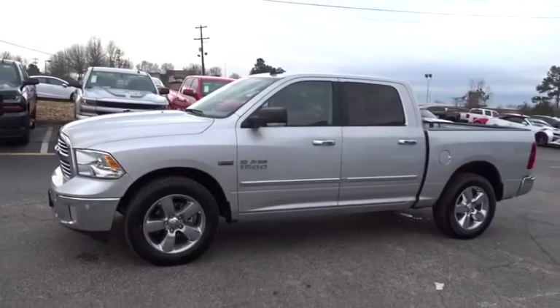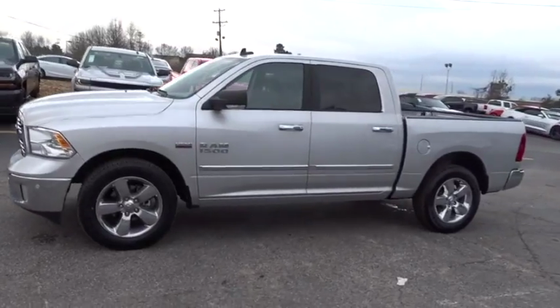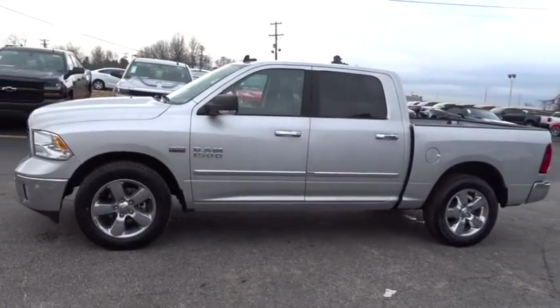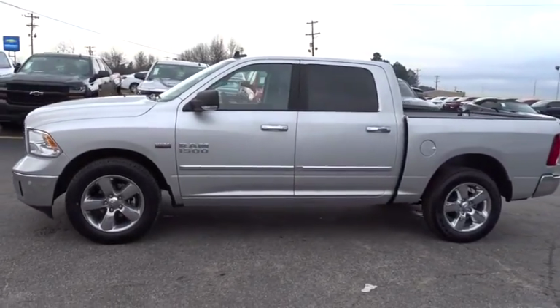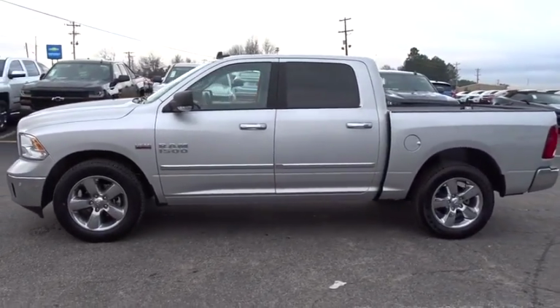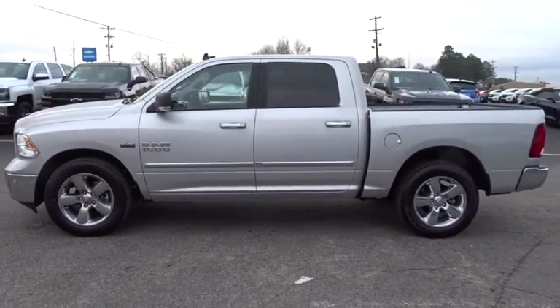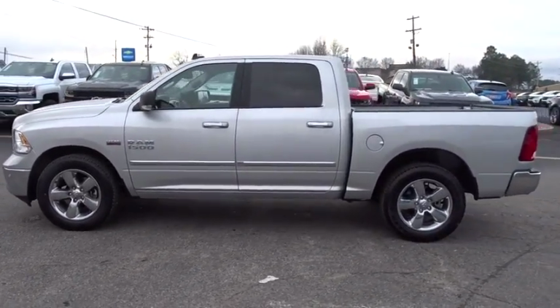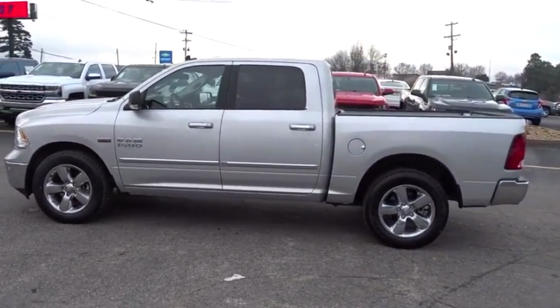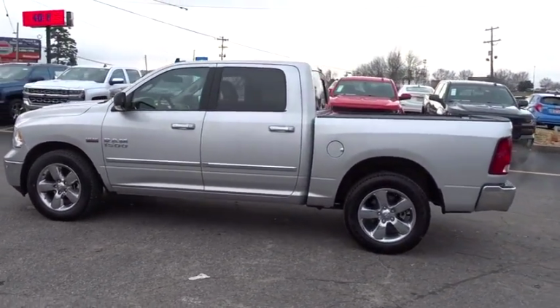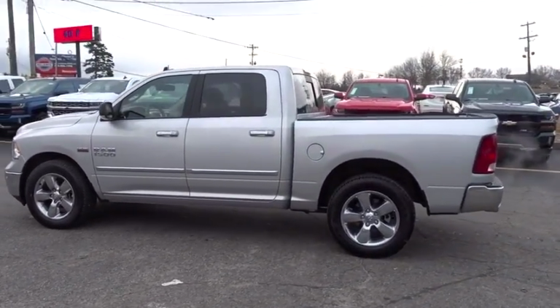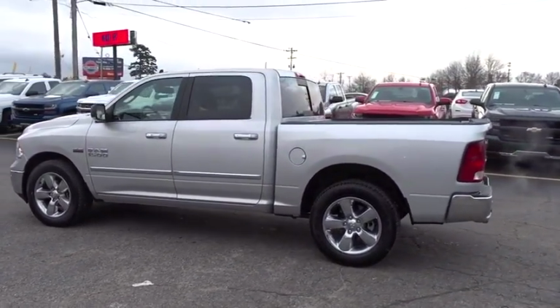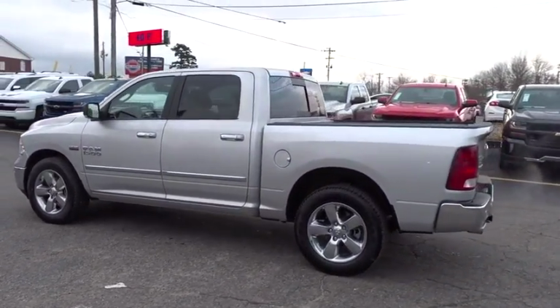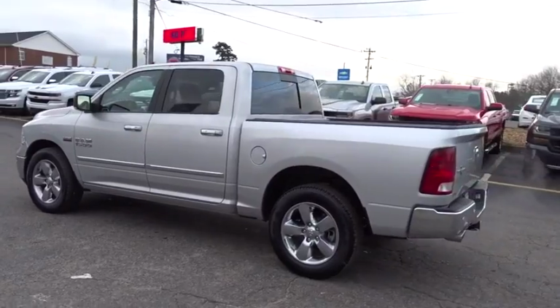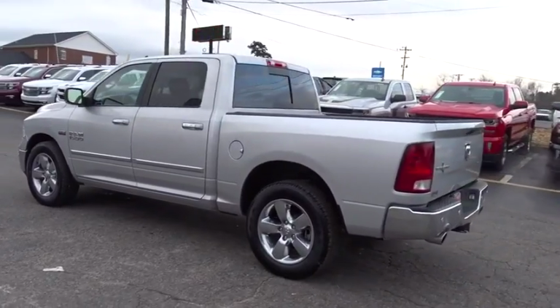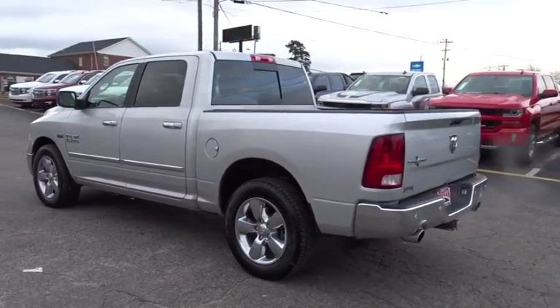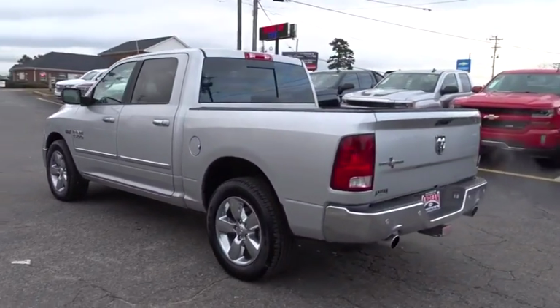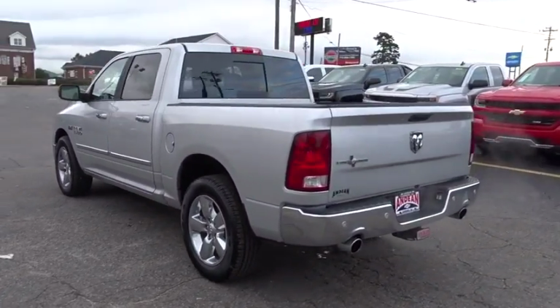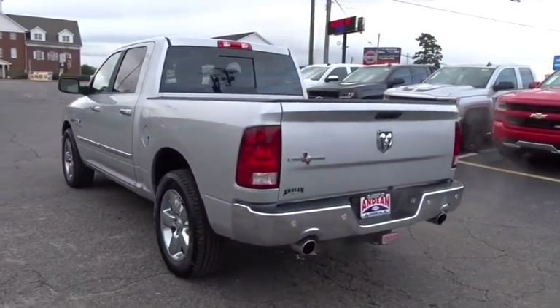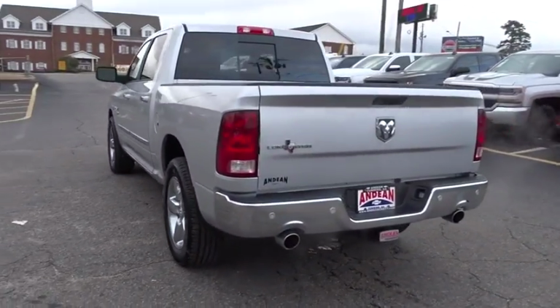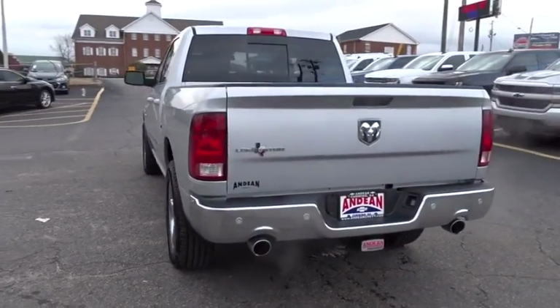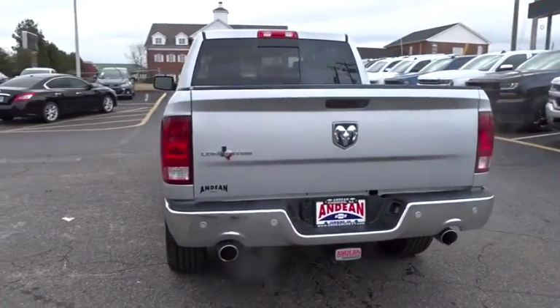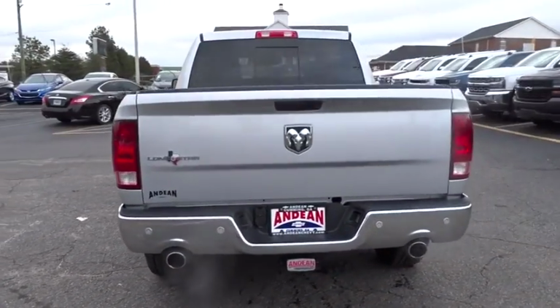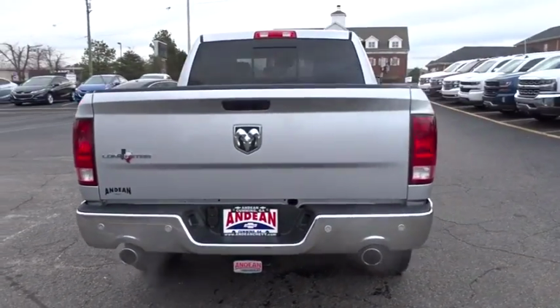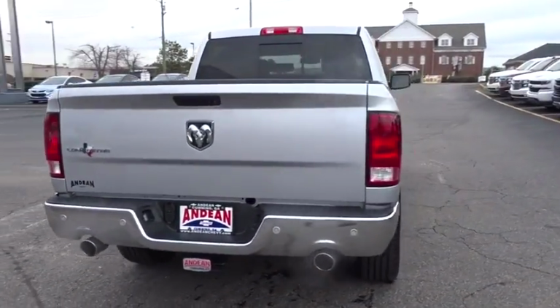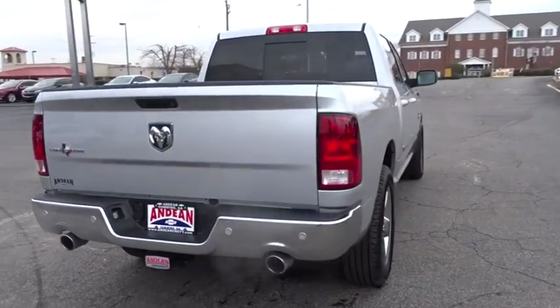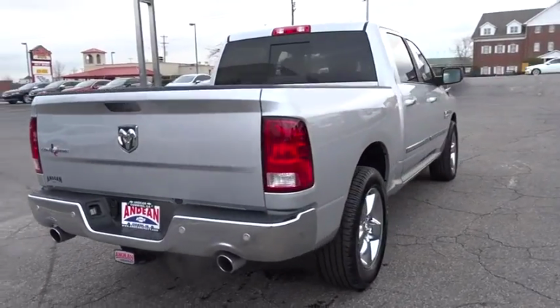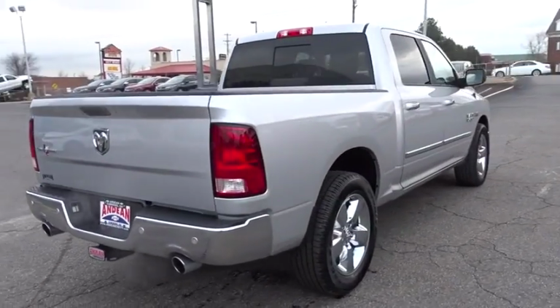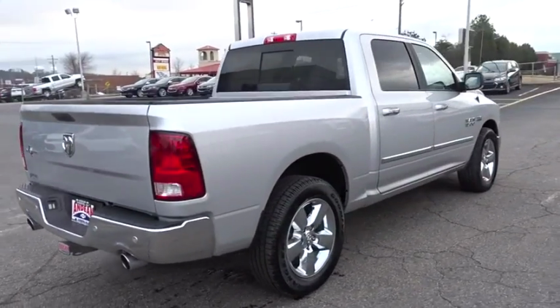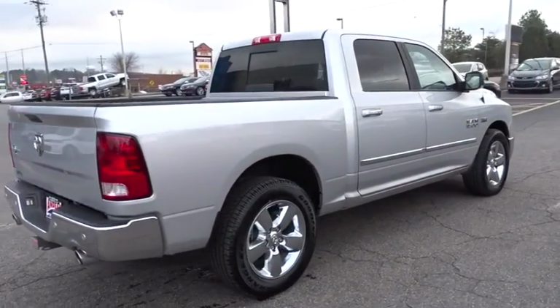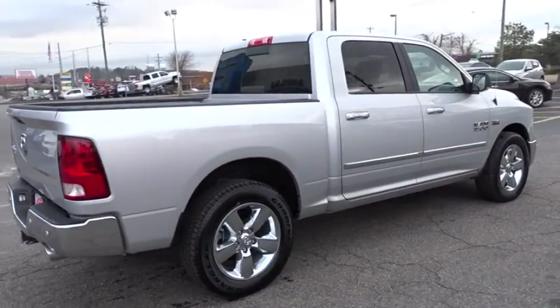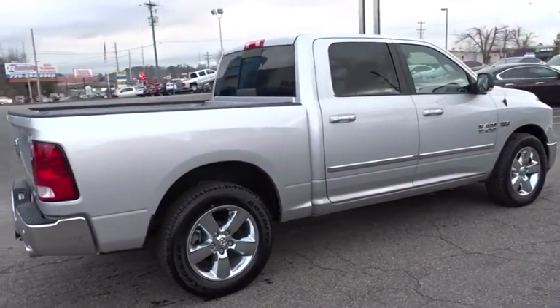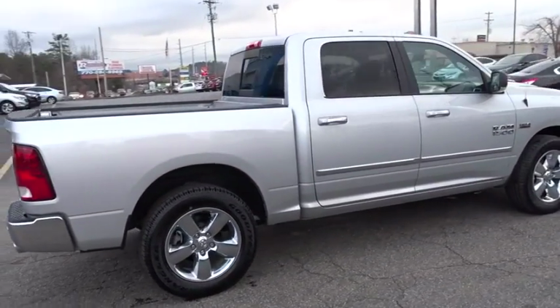The 2017 Ram 1500. The Ram 1500 went against the Chevrolet Silverado, Ford F-150, and Toyota Tundra, which are all excellent trucks in their own right. The Ram took home the prize for its well-rounded strengths.